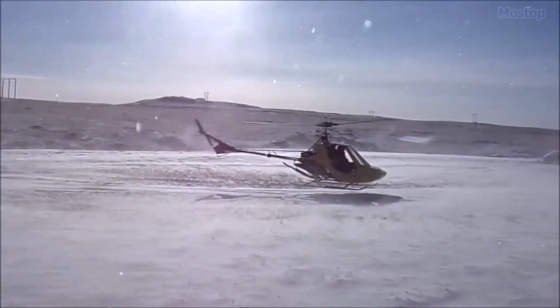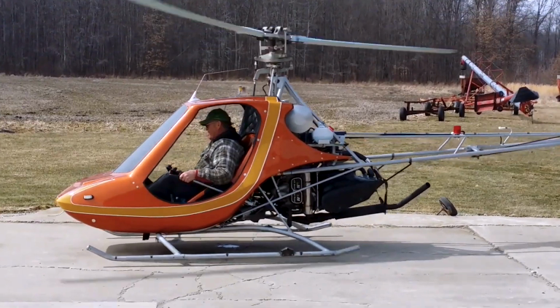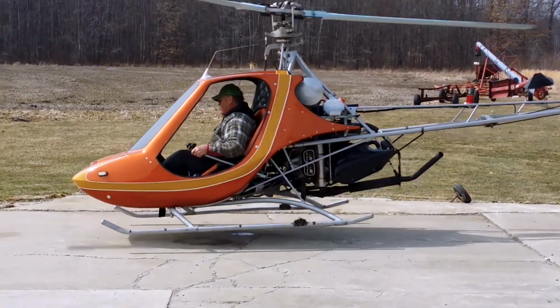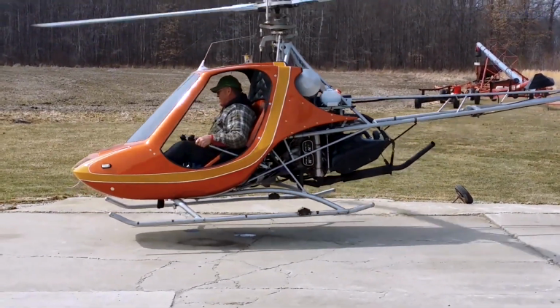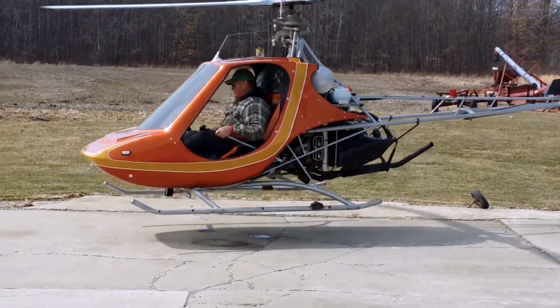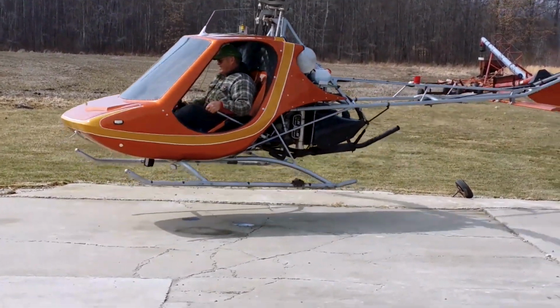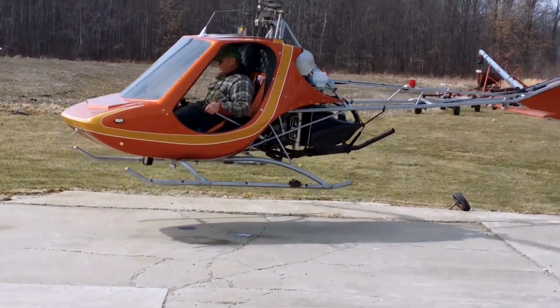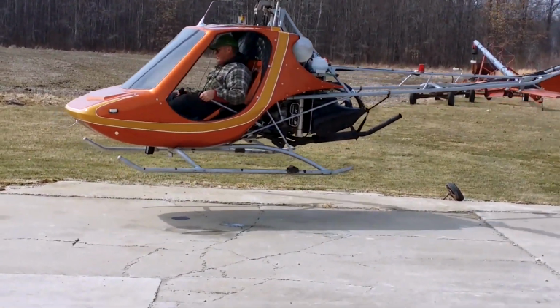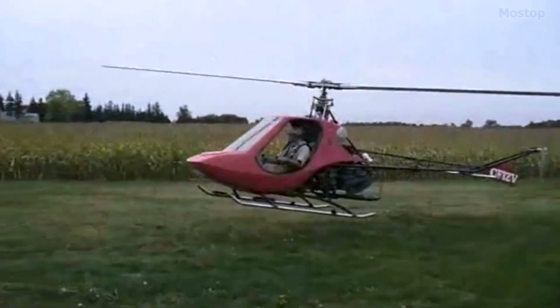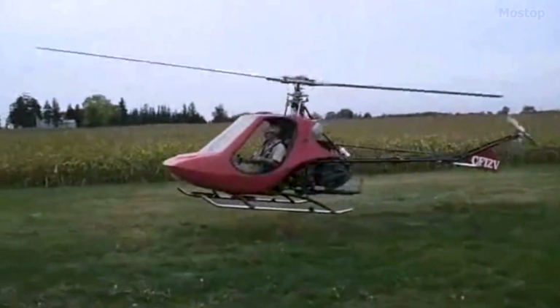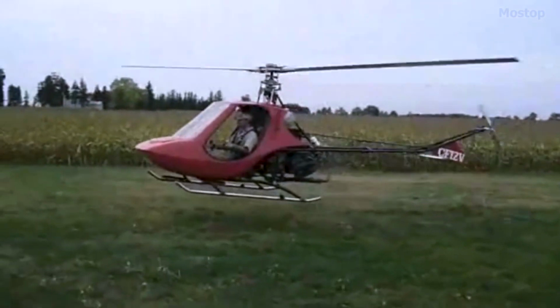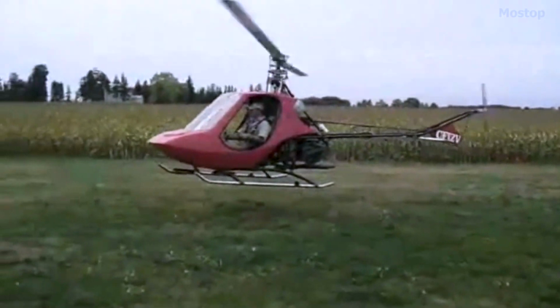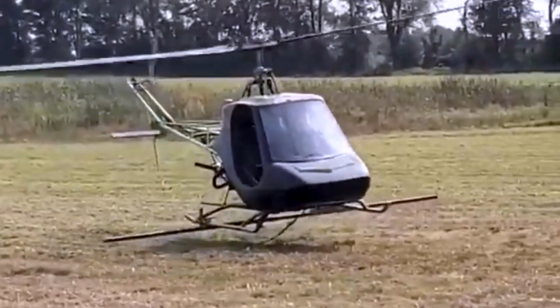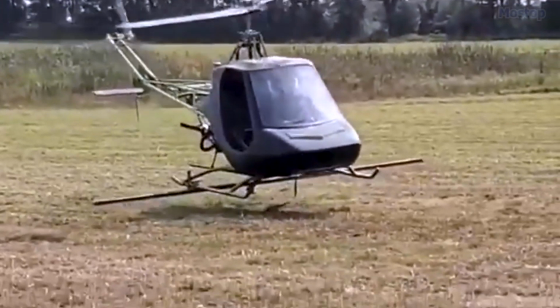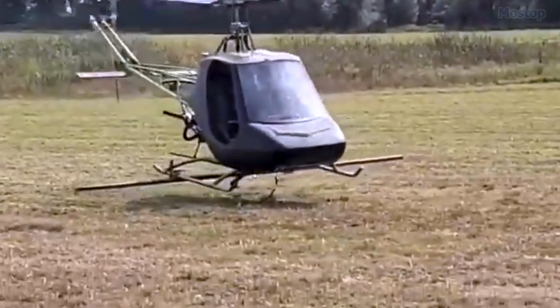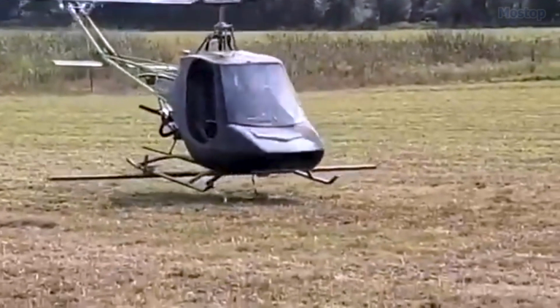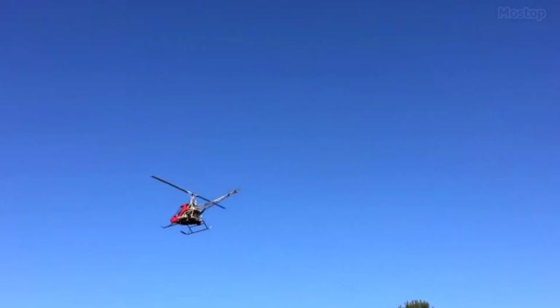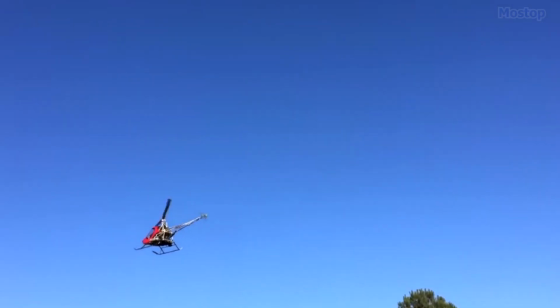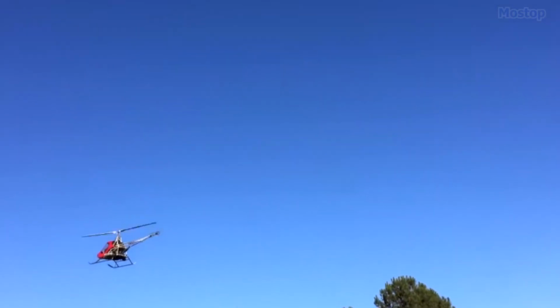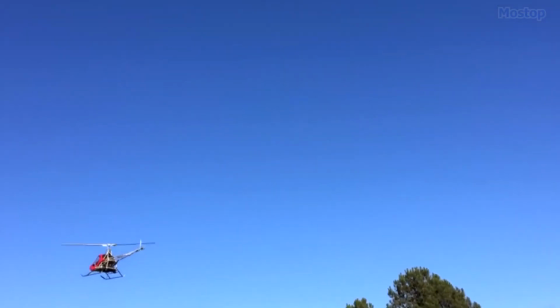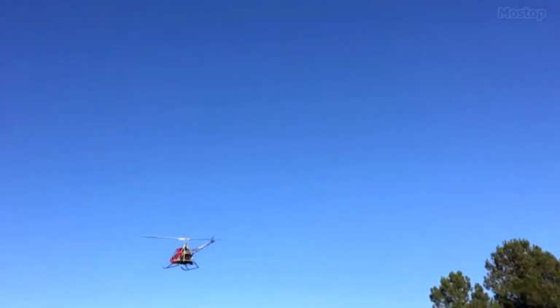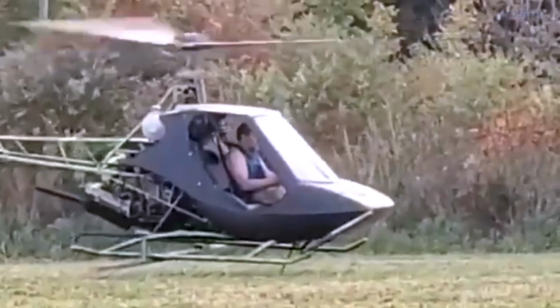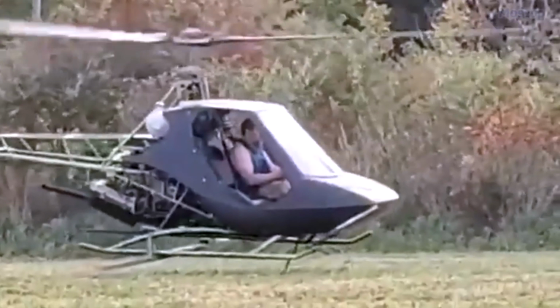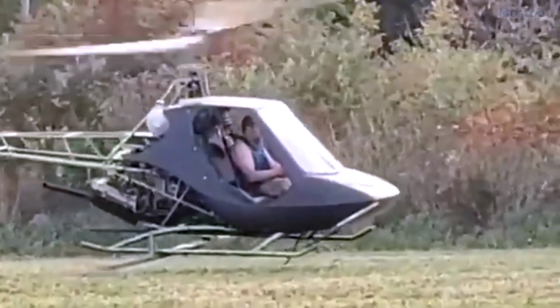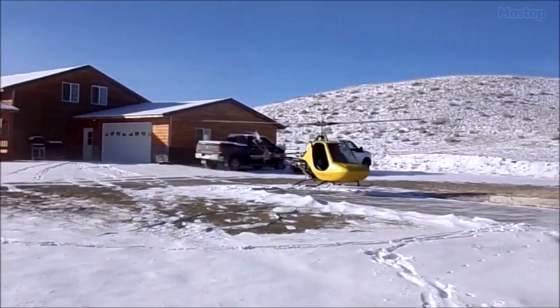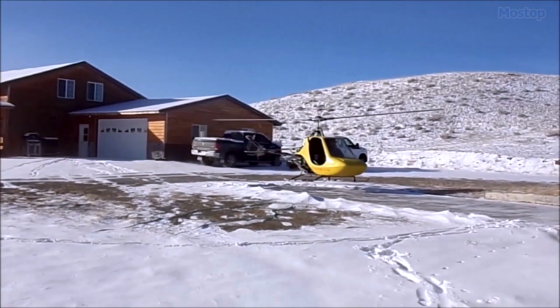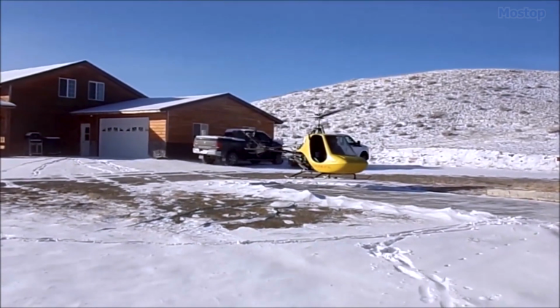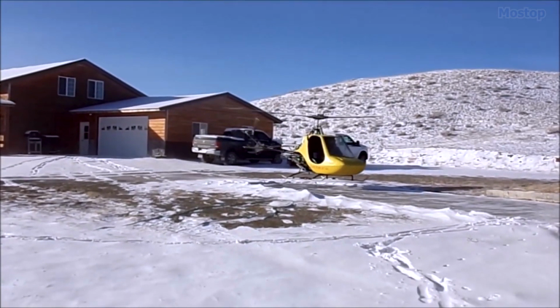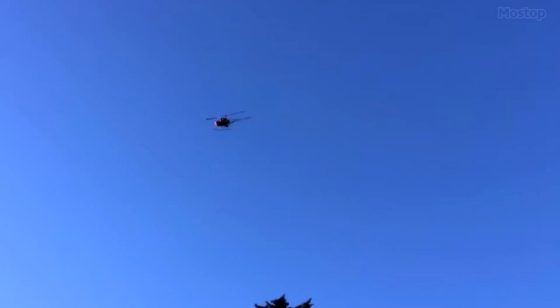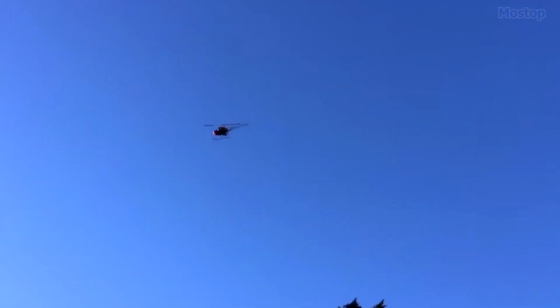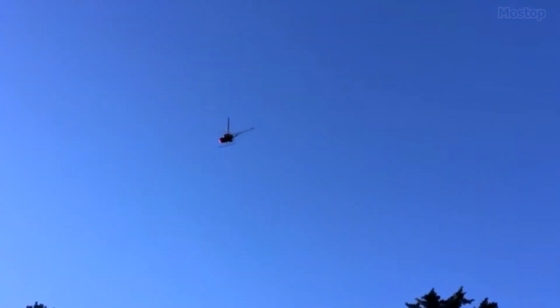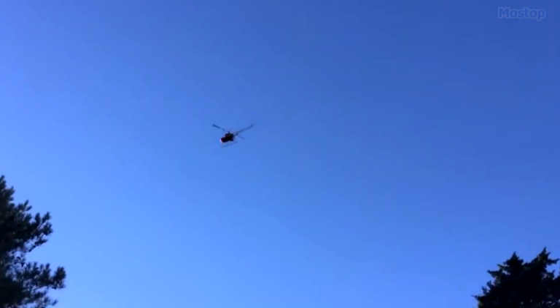Early Scorpion II models were powered by an affordable Evinrude marine engine, which consumed approximately six gallons of fuel per hour. With a 10-gallon fuel tank, these helicopters have a range of 125 miles.